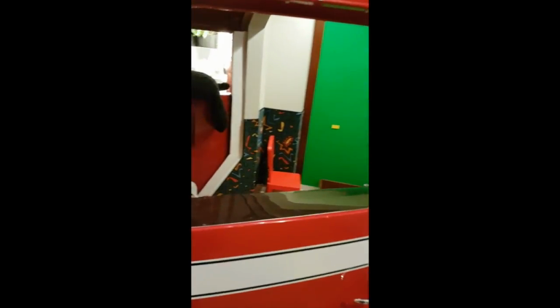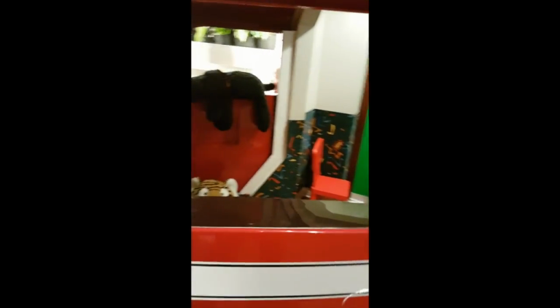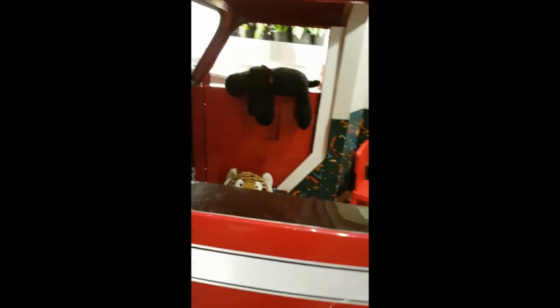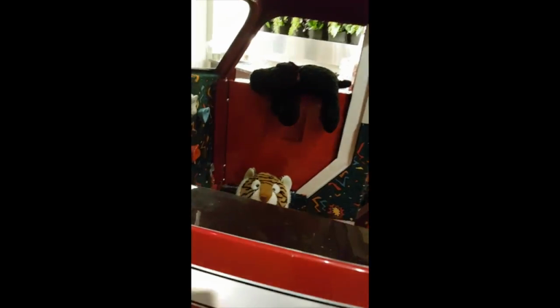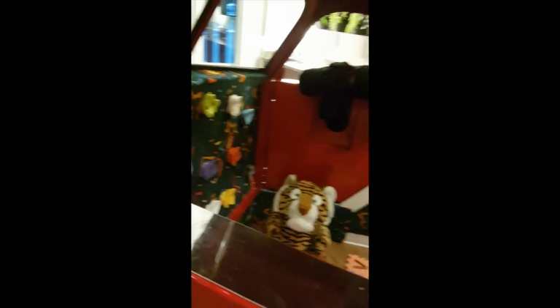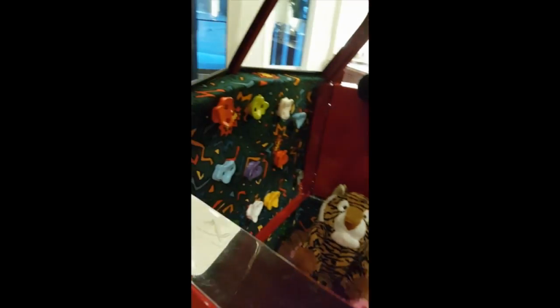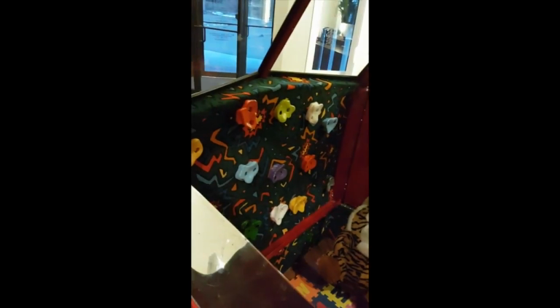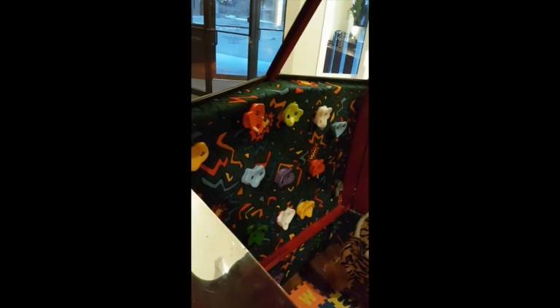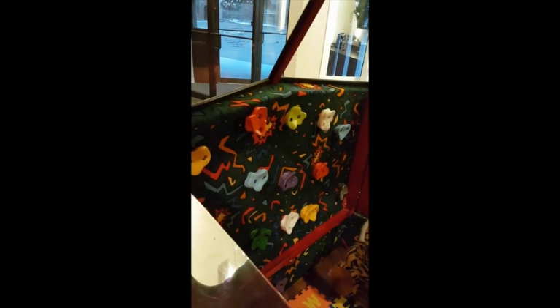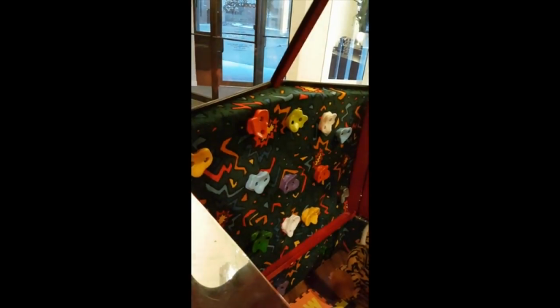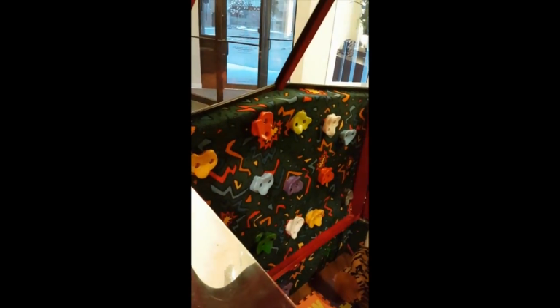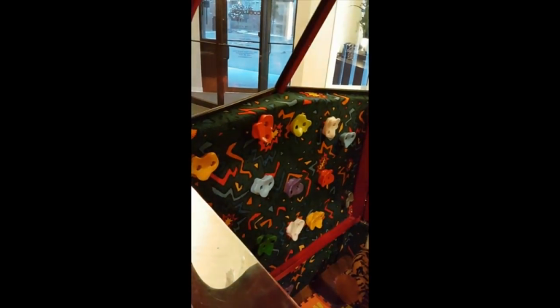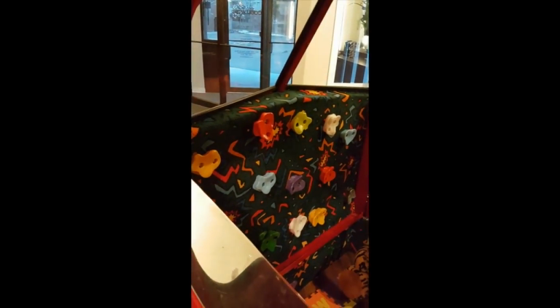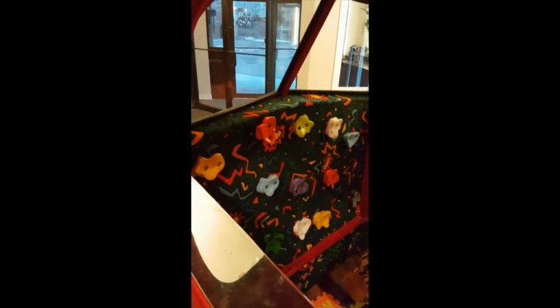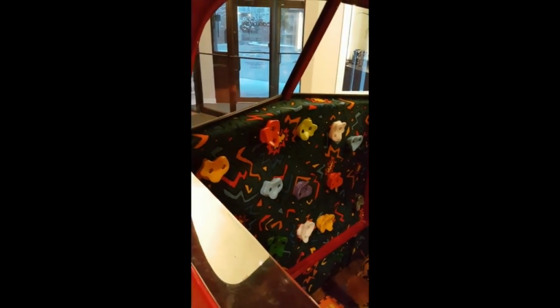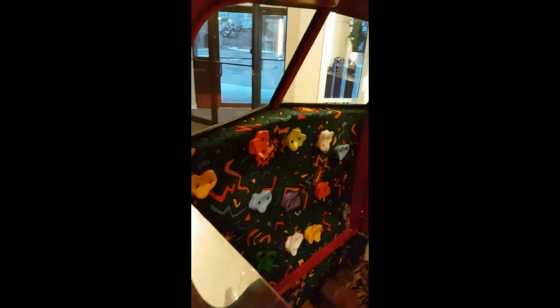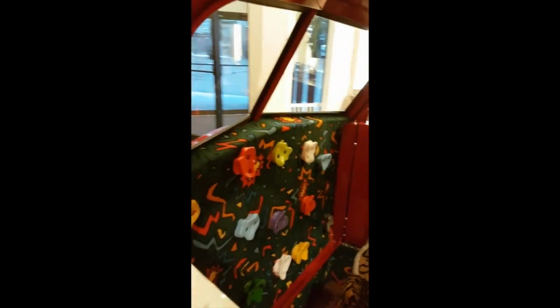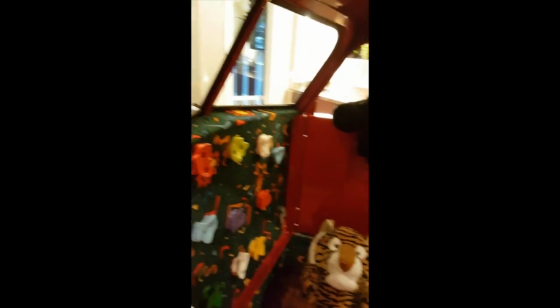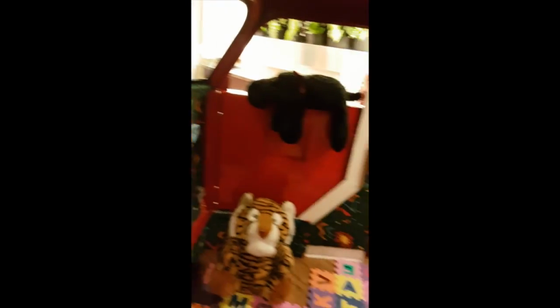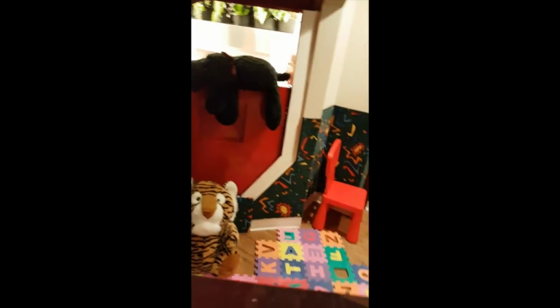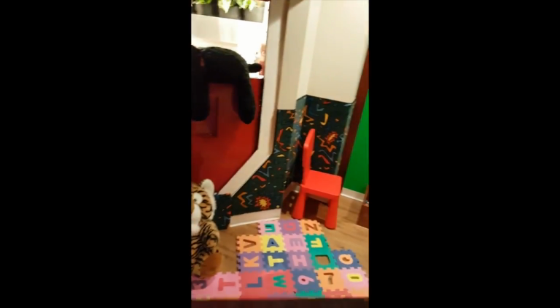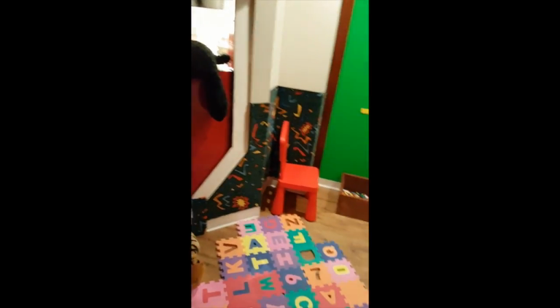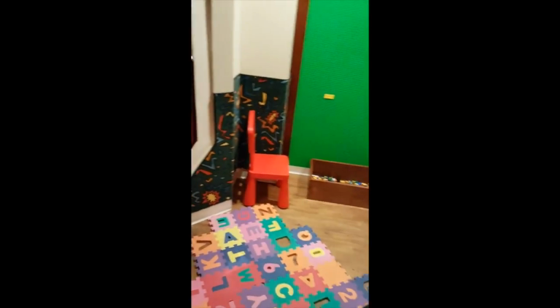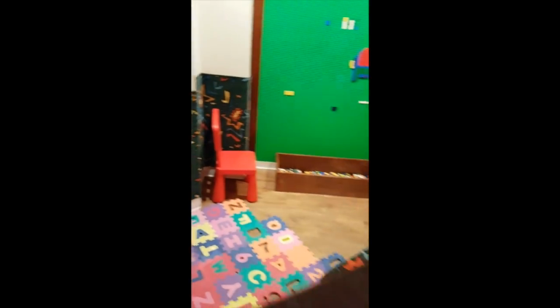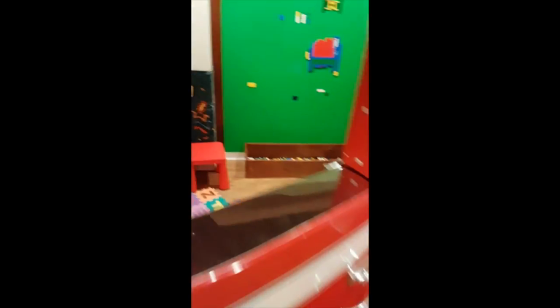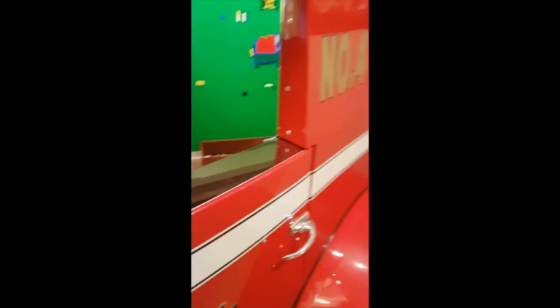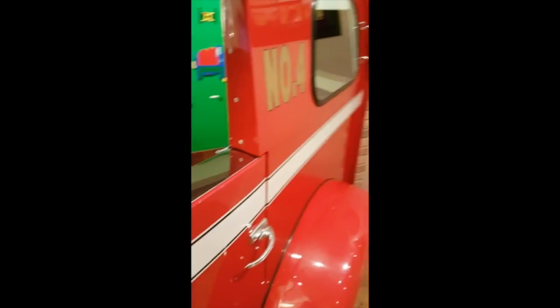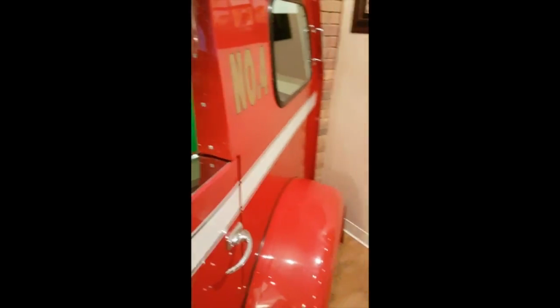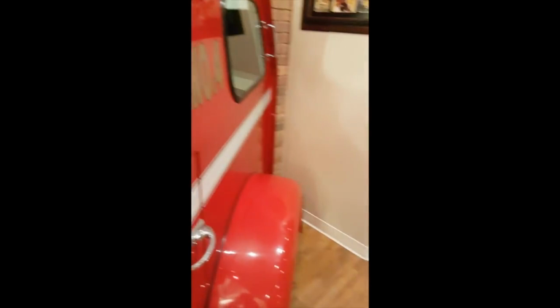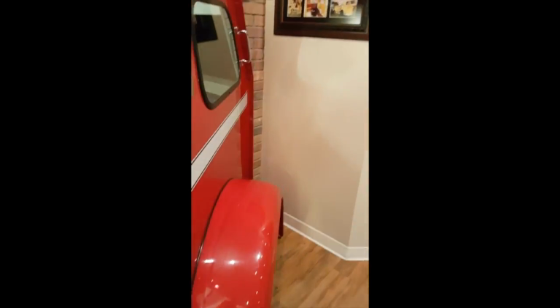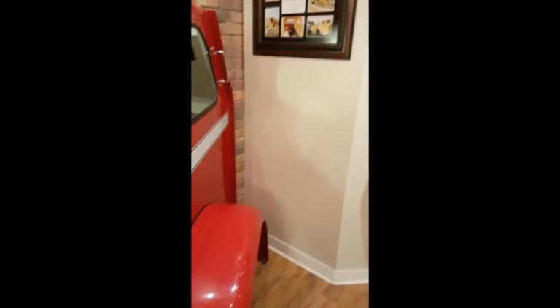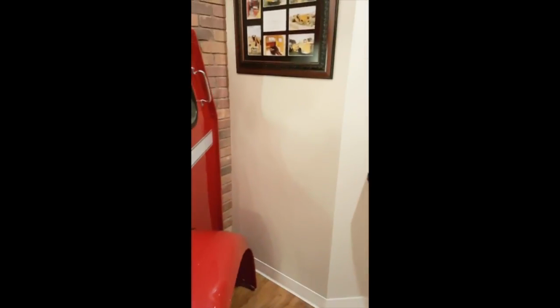And there's even a little climbing wall so the kids can safely climb up and enjoy looking through the windows. There's a lot of foam on the floor so they can crawl around and not worry about themselves.